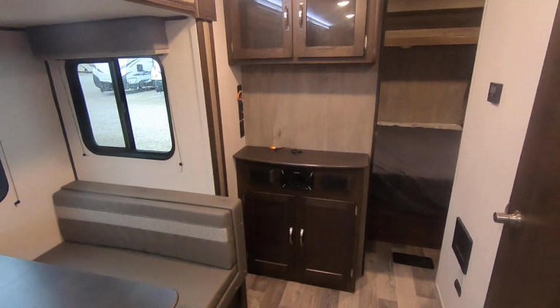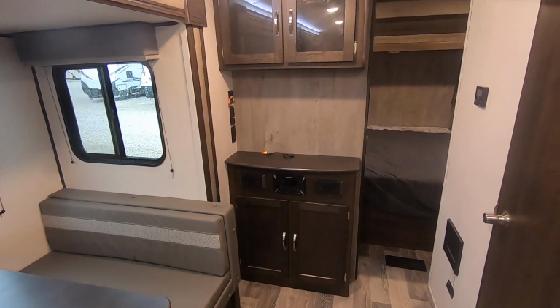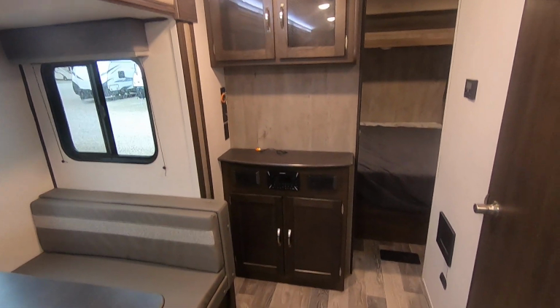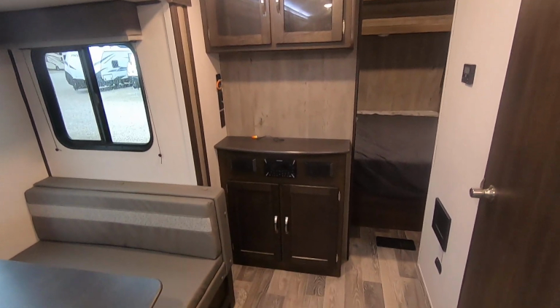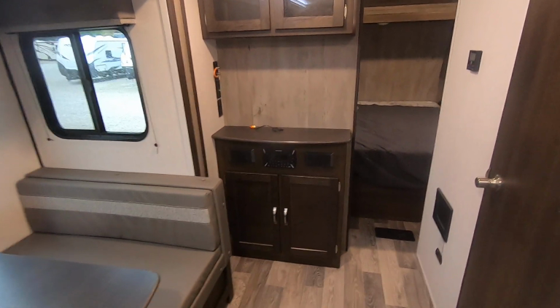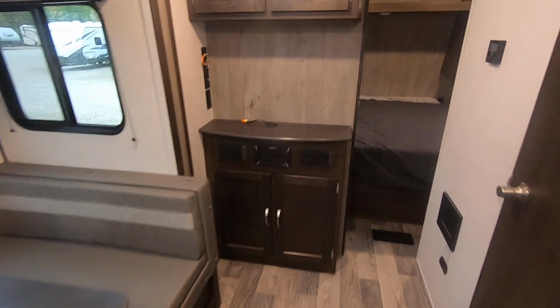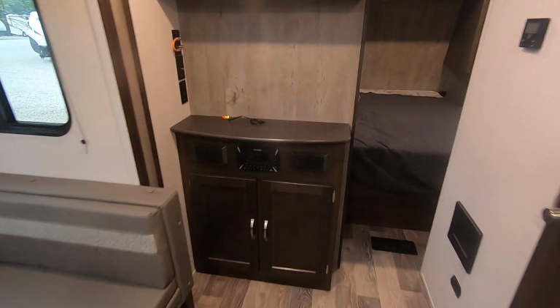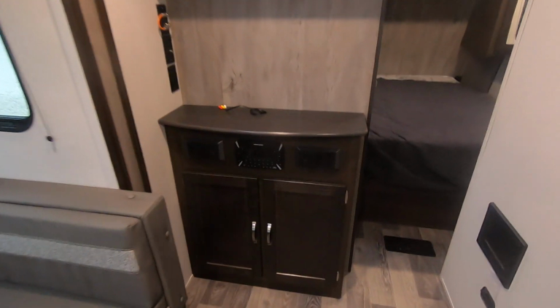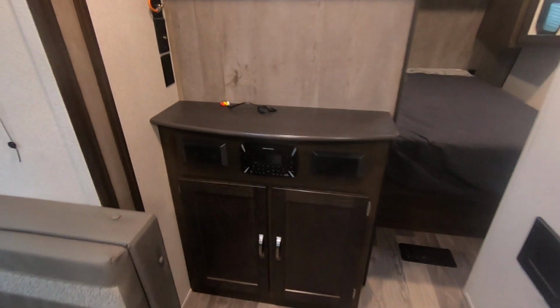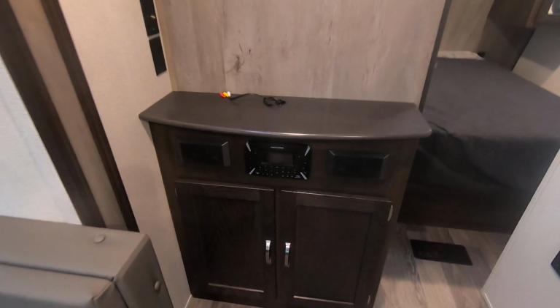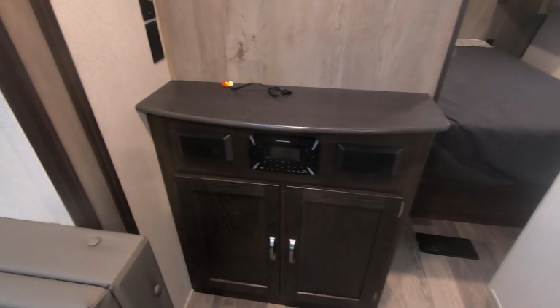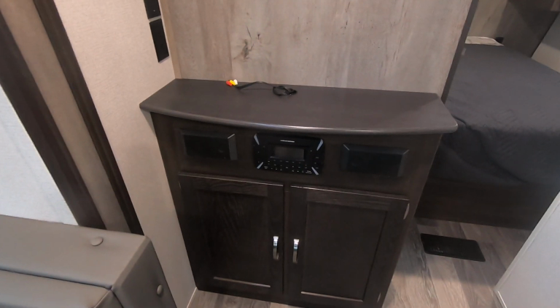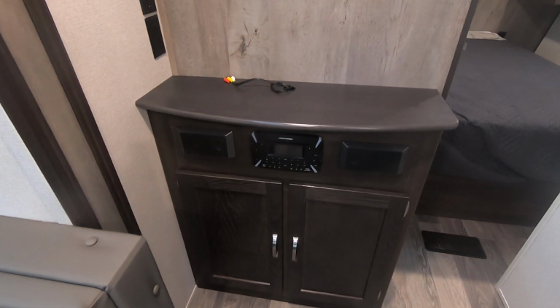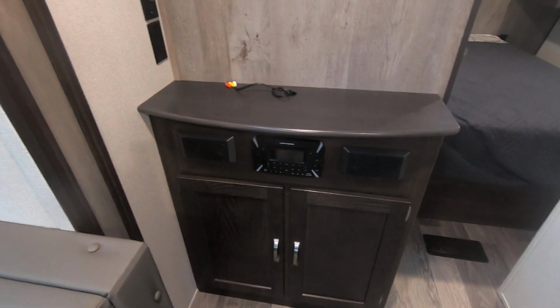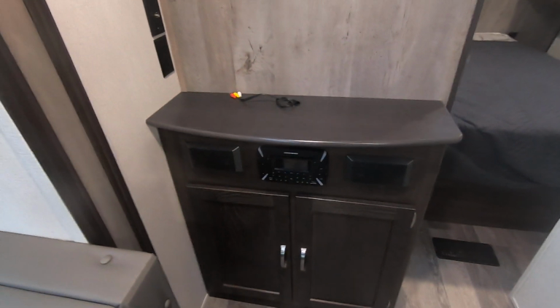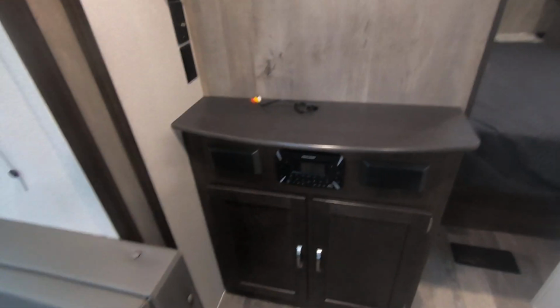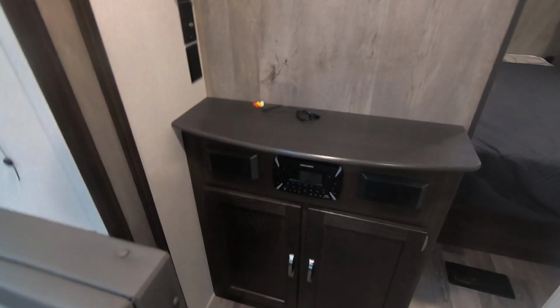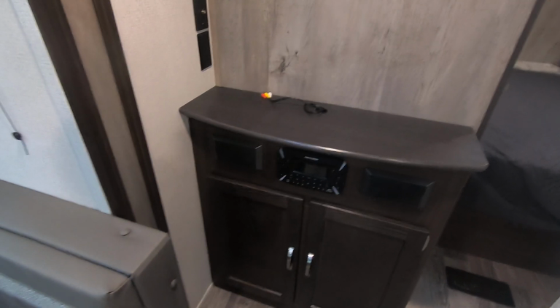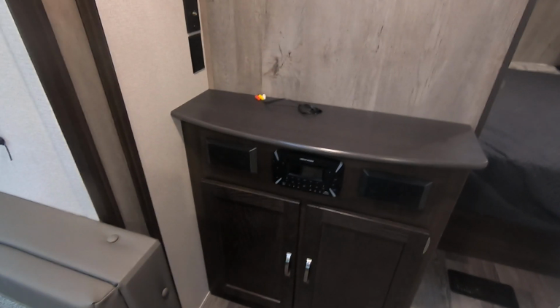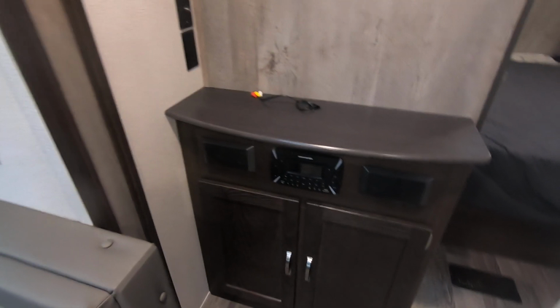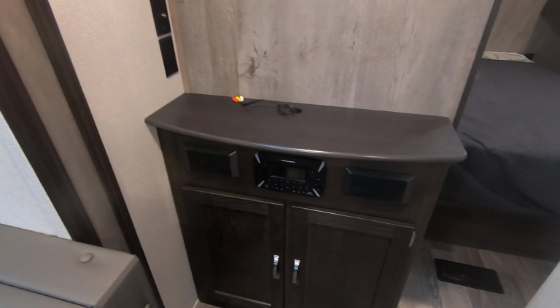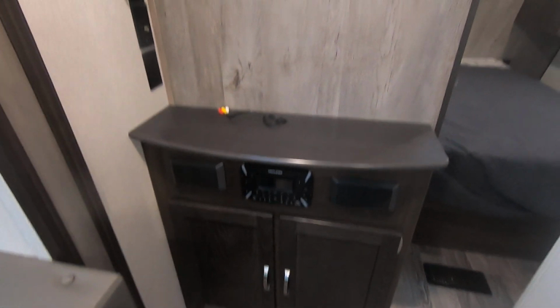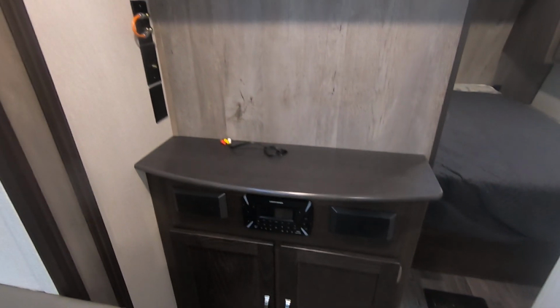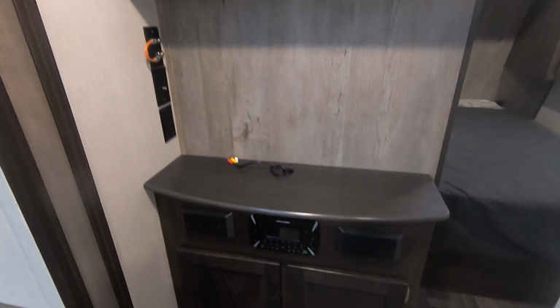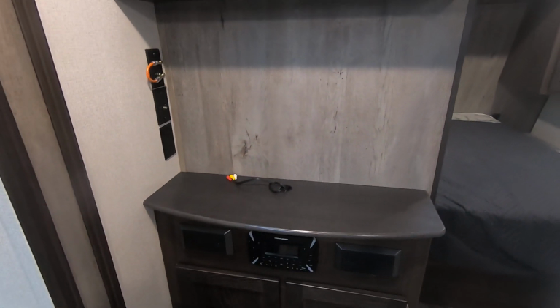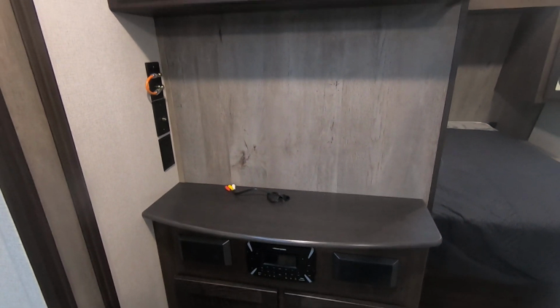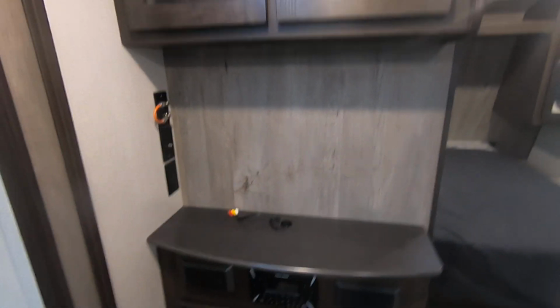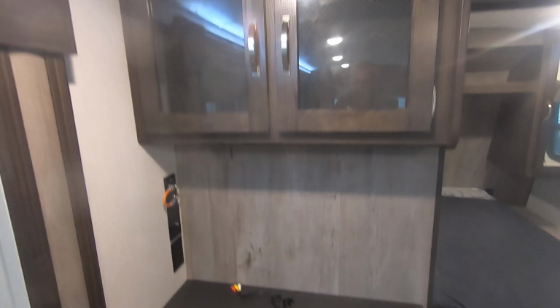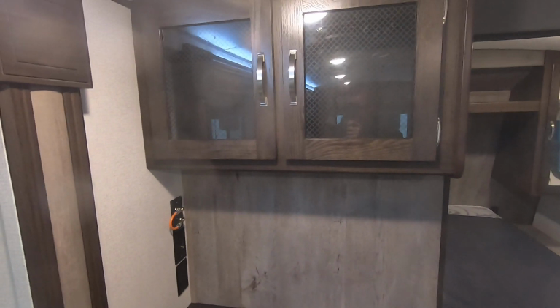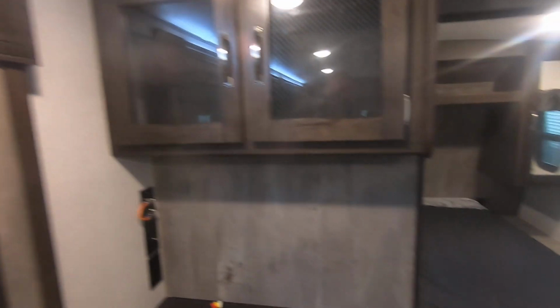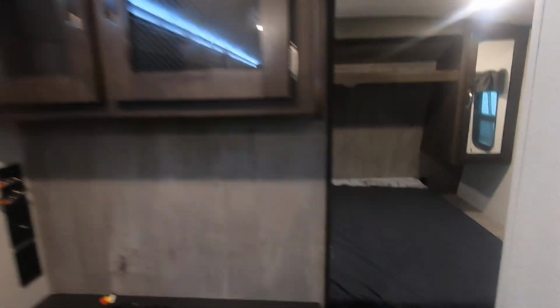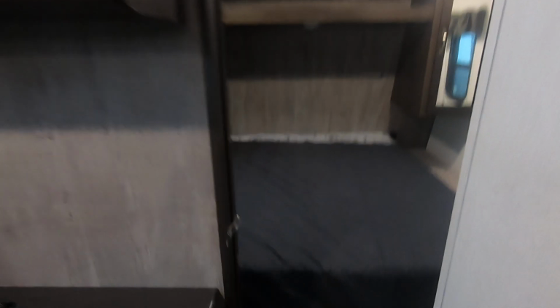There's a TV area and some speakers for the radio. This radio will play the inside speakers or the outside speakers. There's a DVD player built in and a little more storage up there.